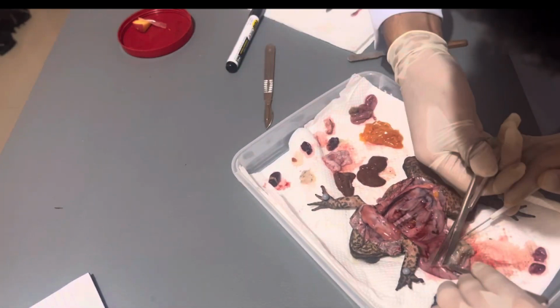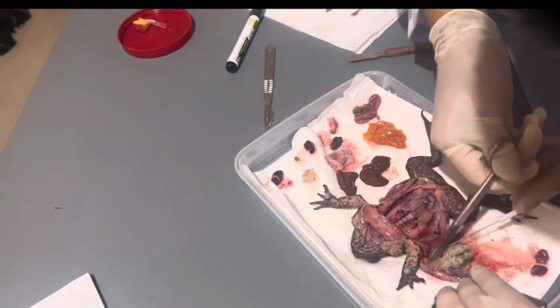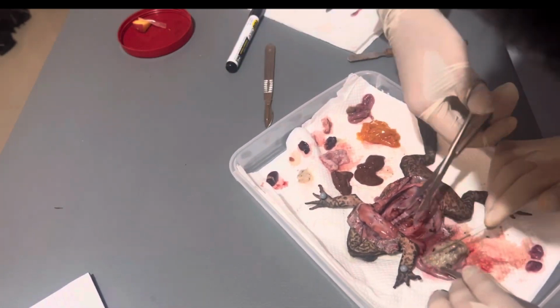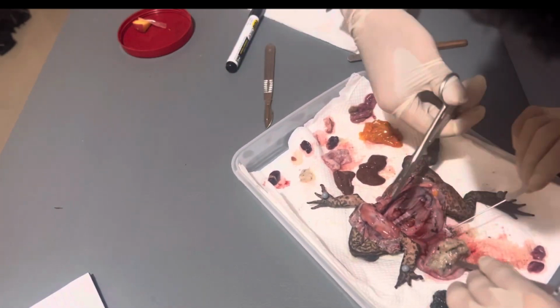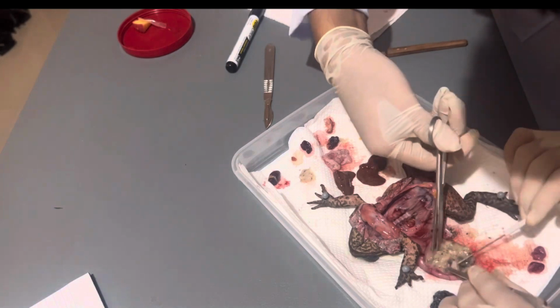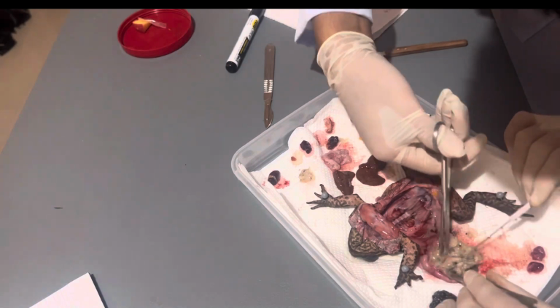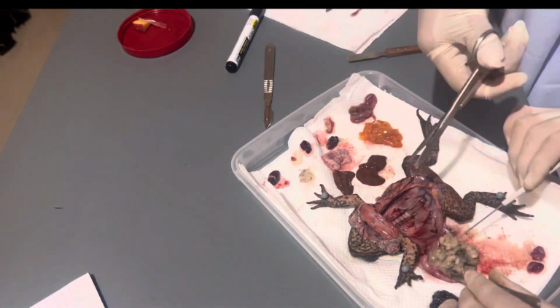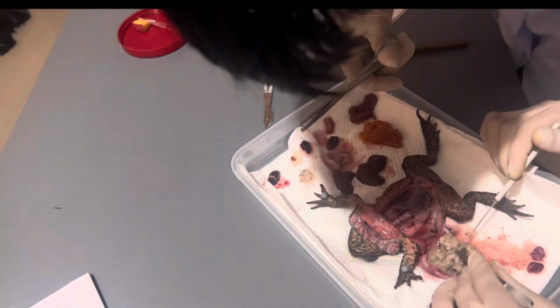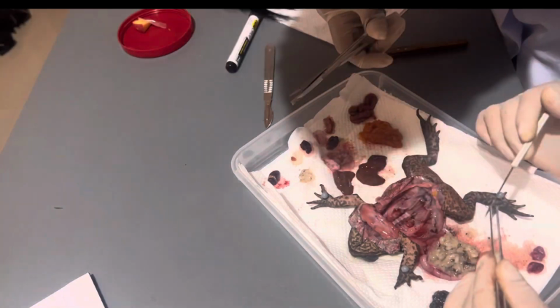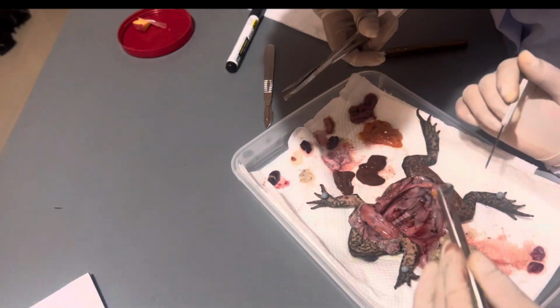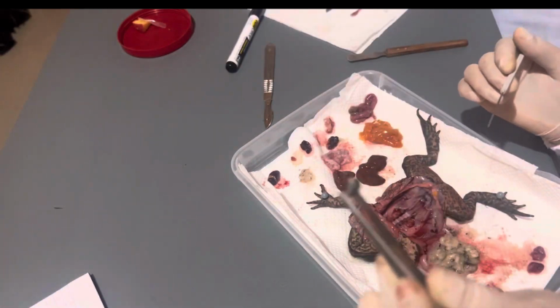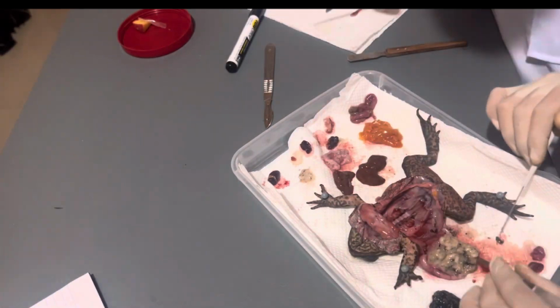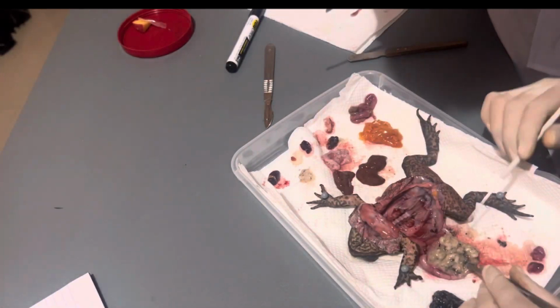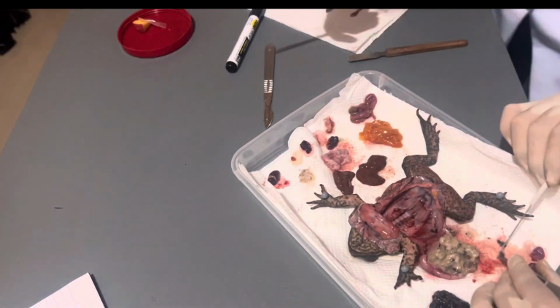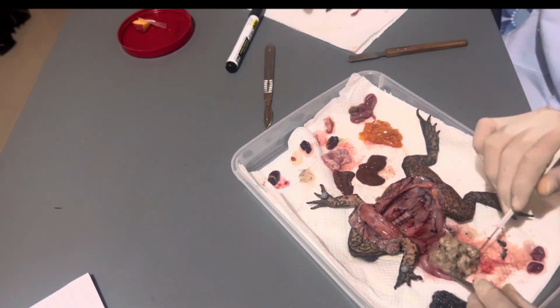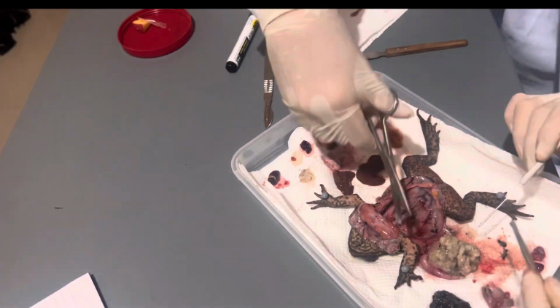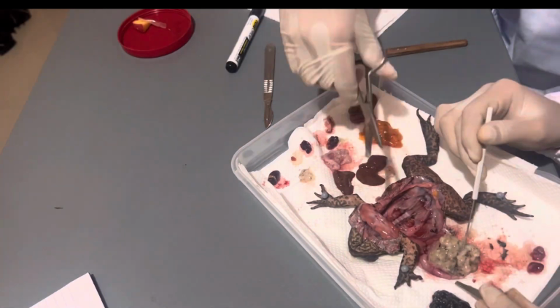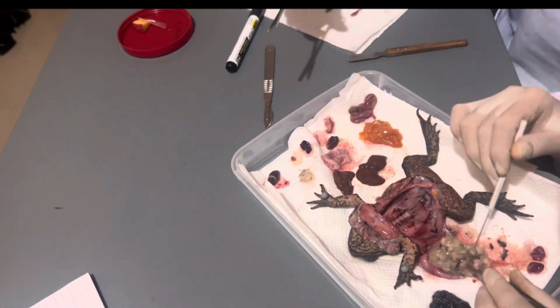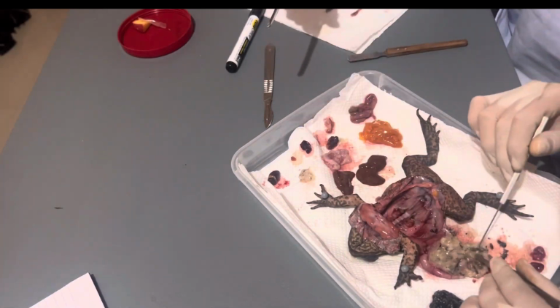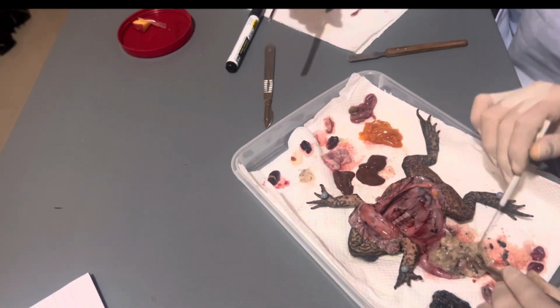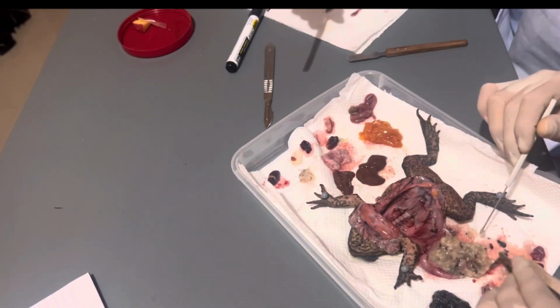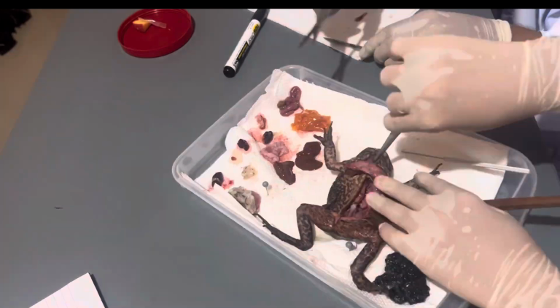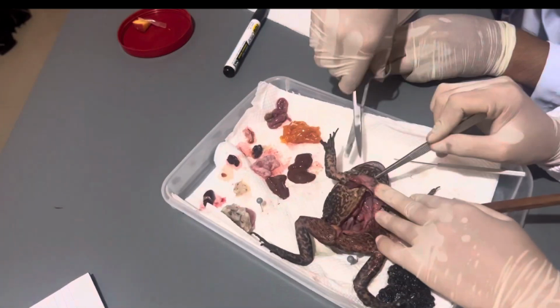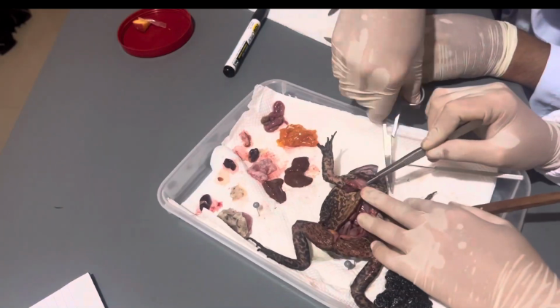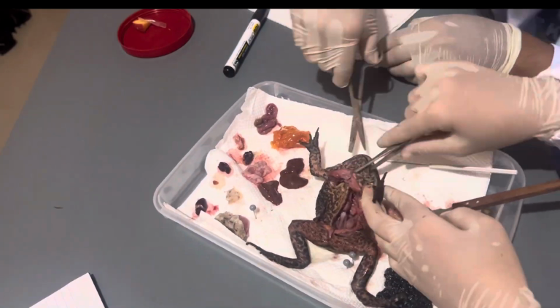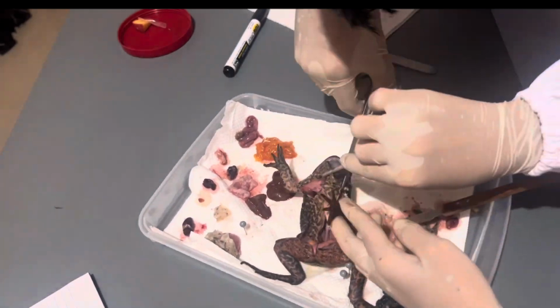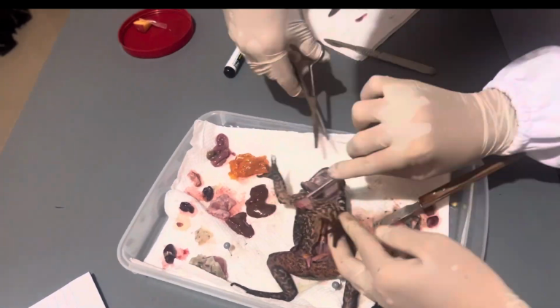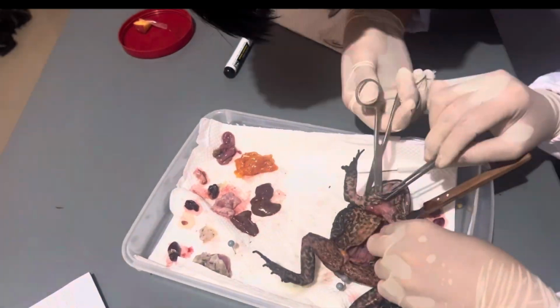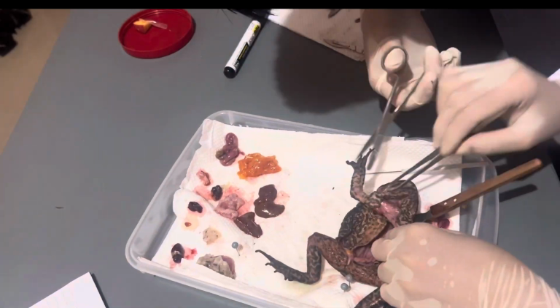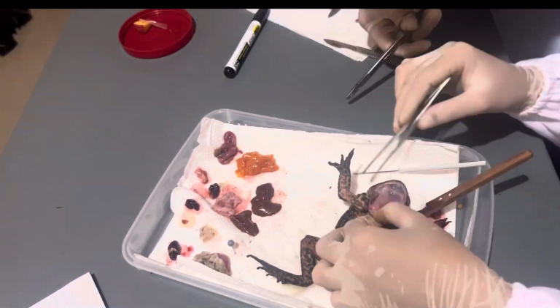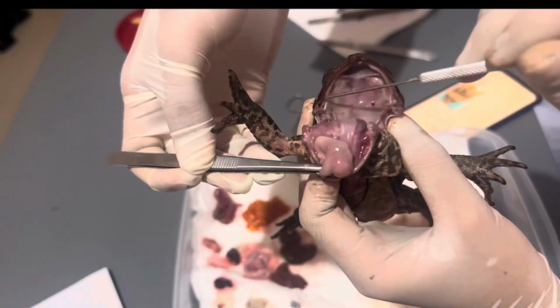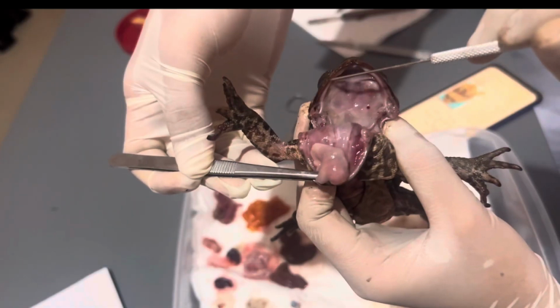We then open the stomach of the toad in order to look at what it last ate. We saw mosquitoes, rice, and ants. Let's proceed now to the buccal cavity of the toad.